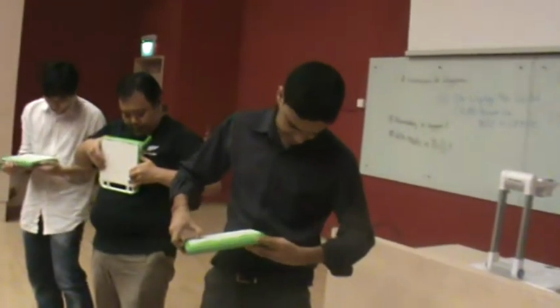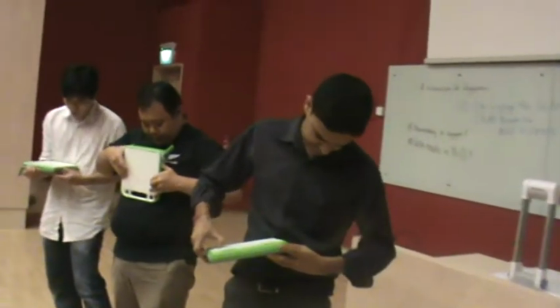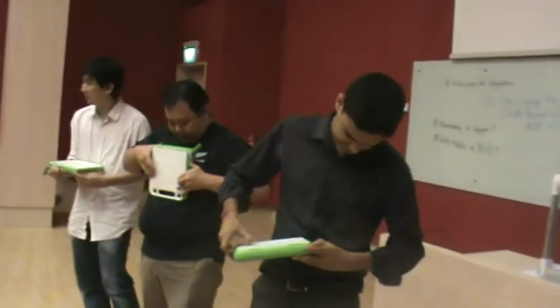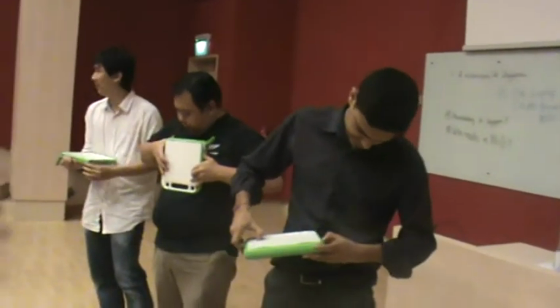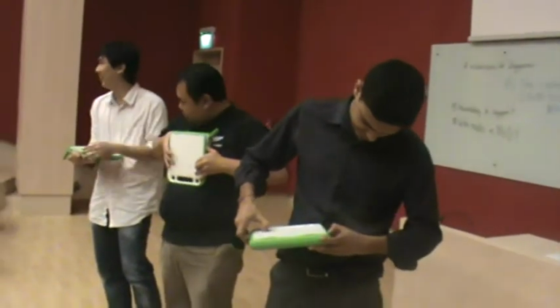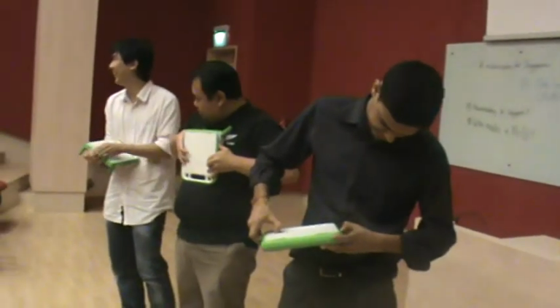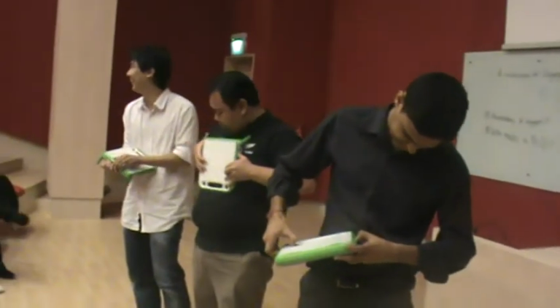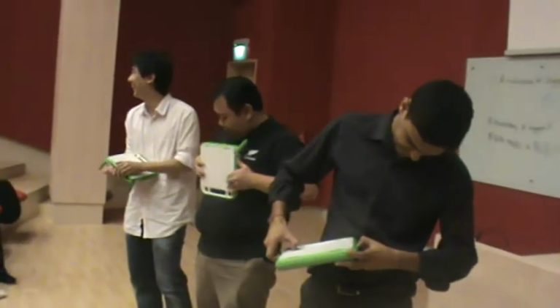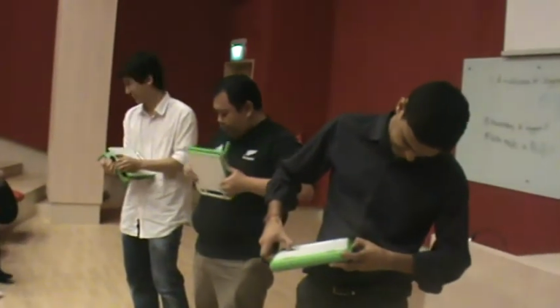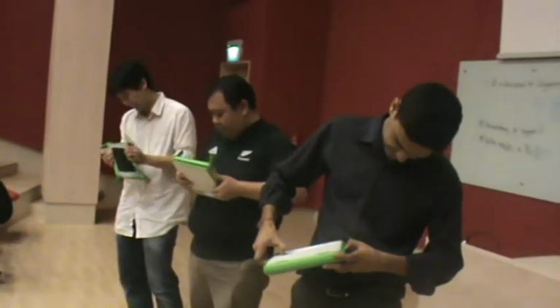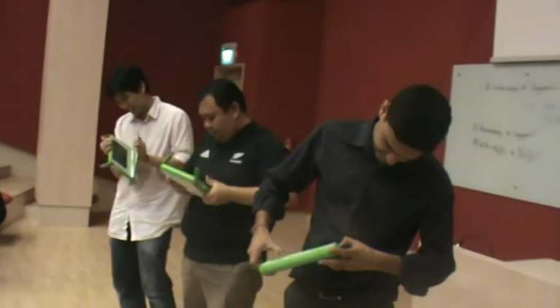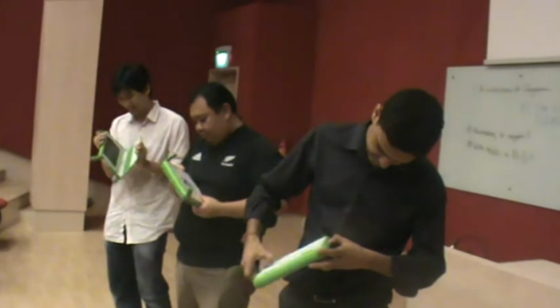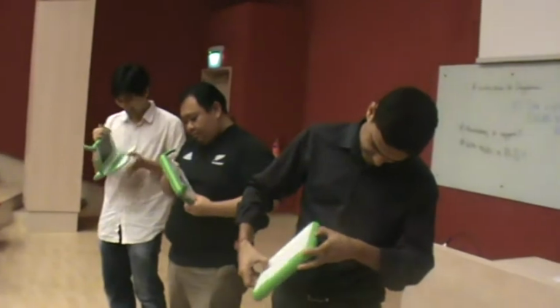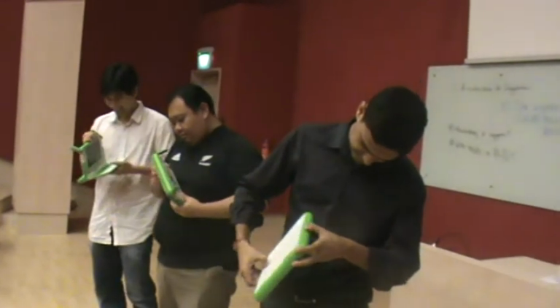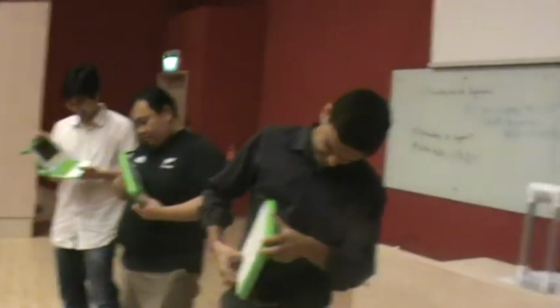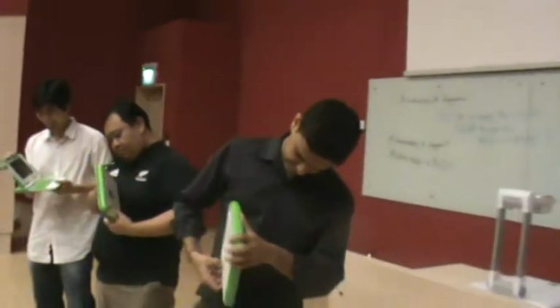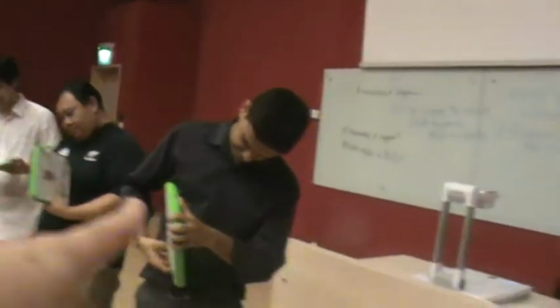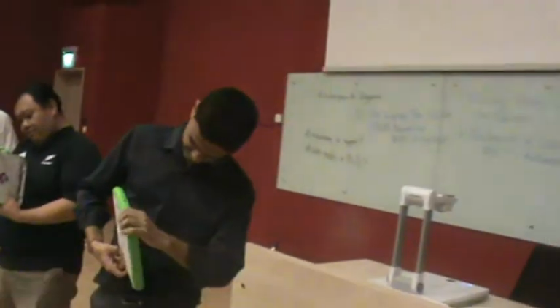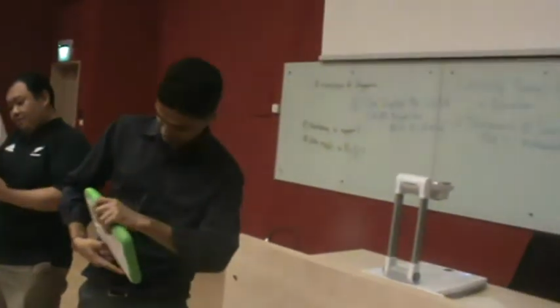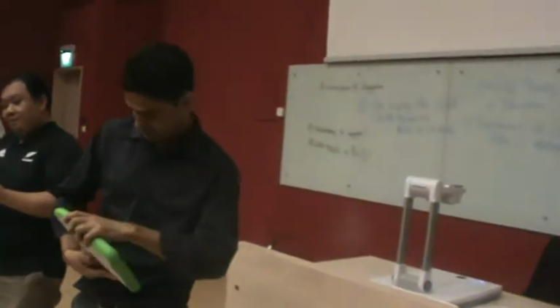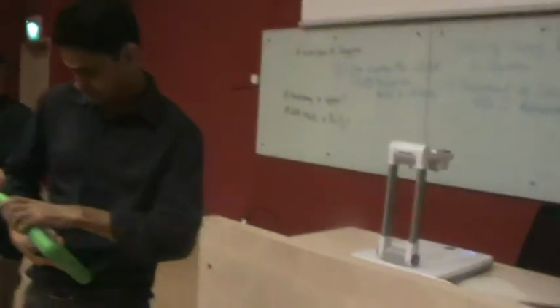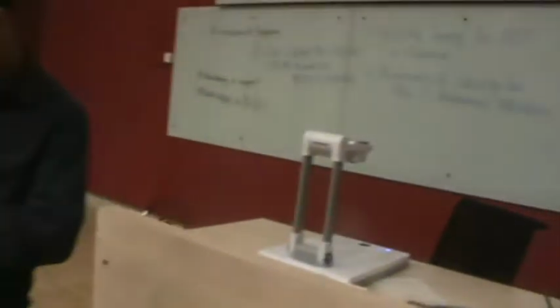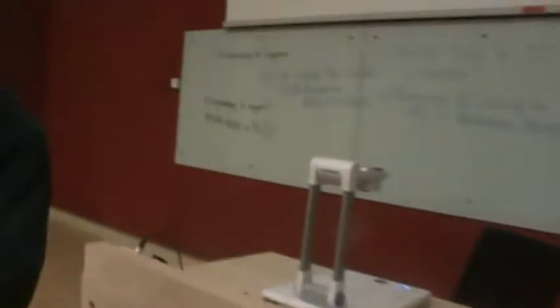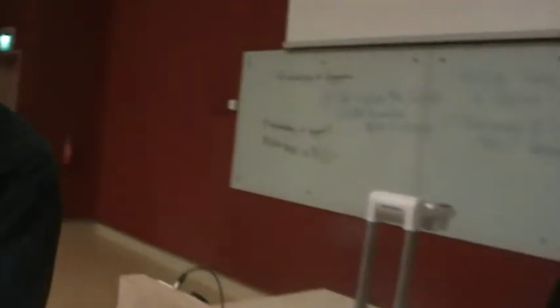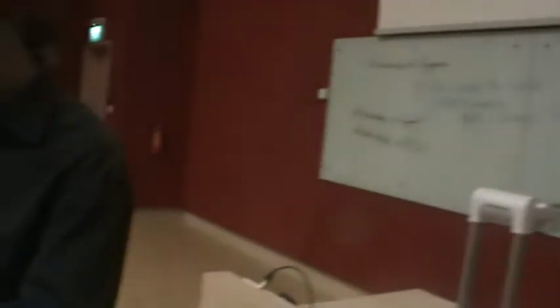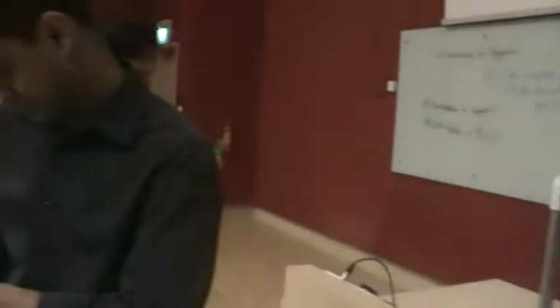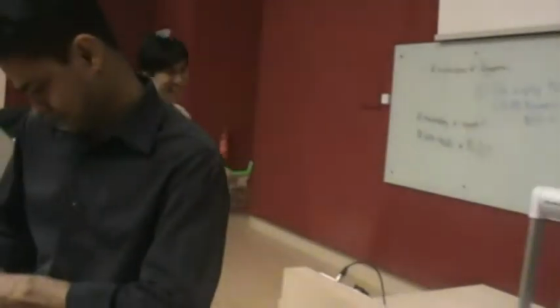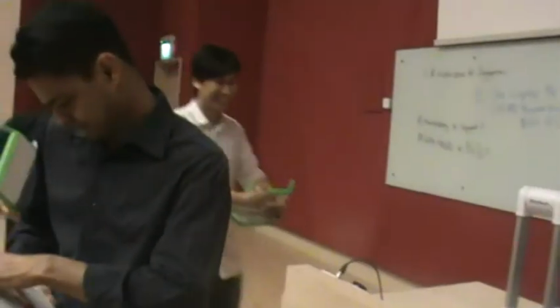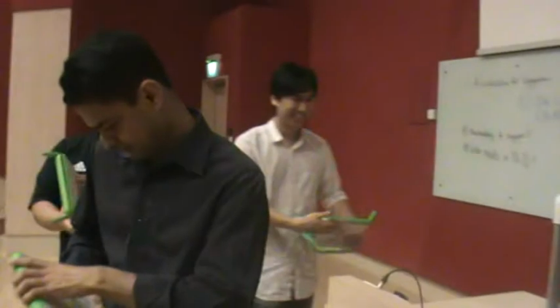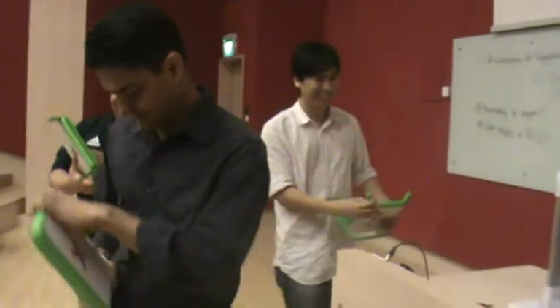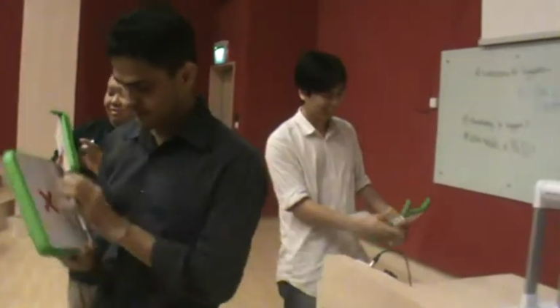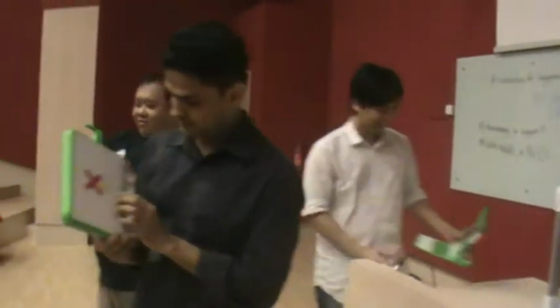Remember, don't break it. No force. No force. Okay, put it over there. Put it on top here. So, he managed to get it done.